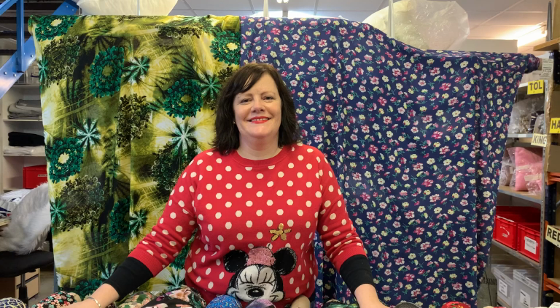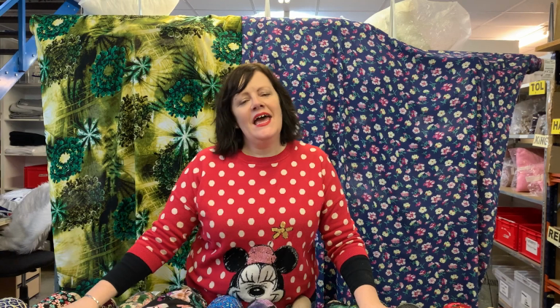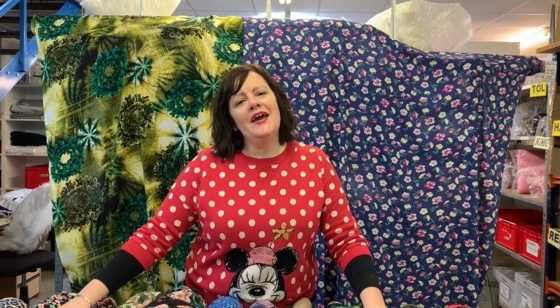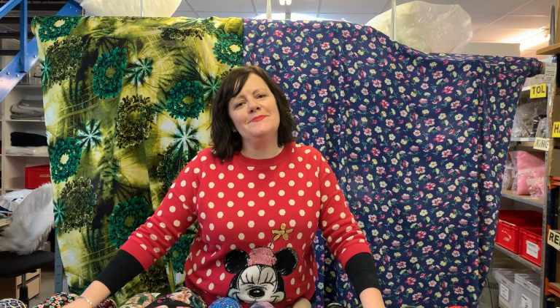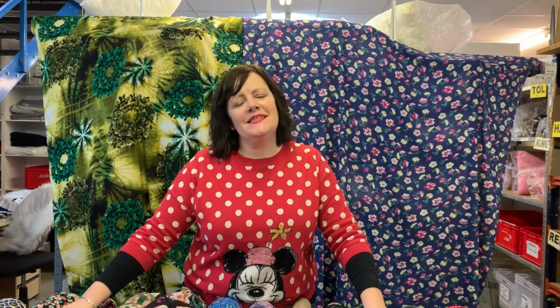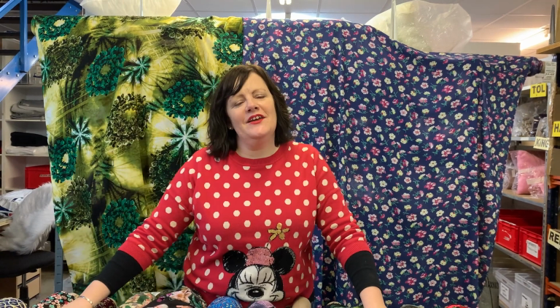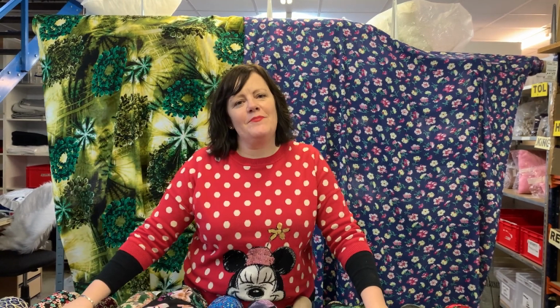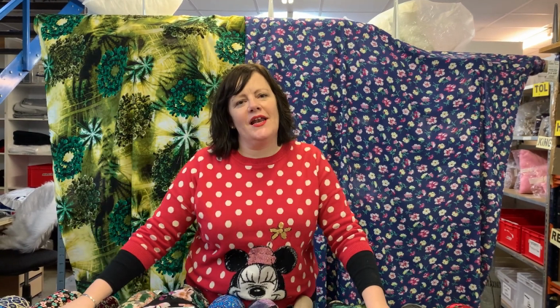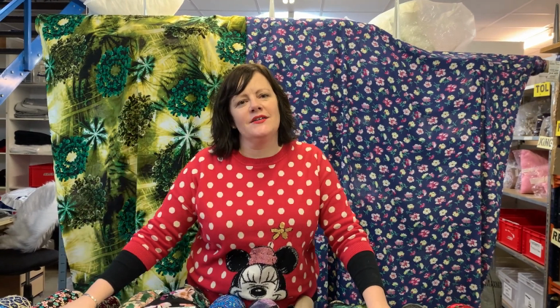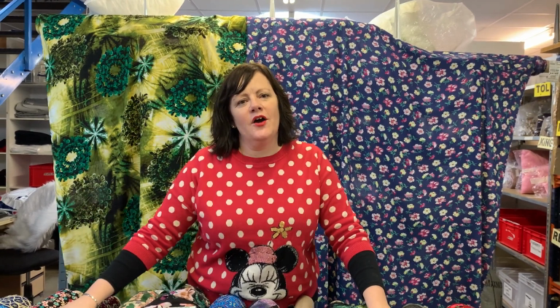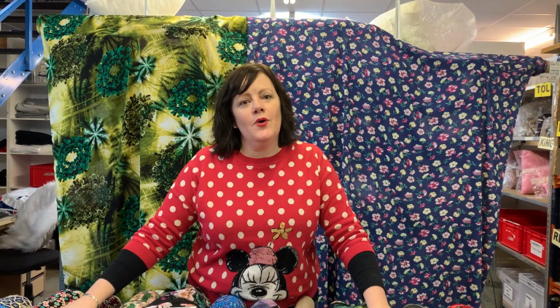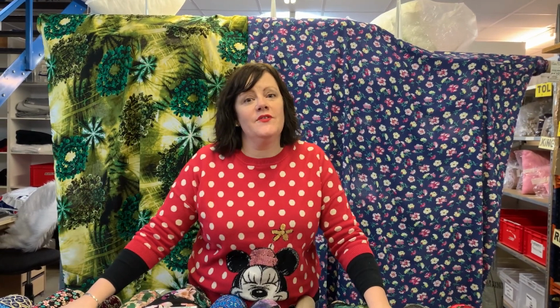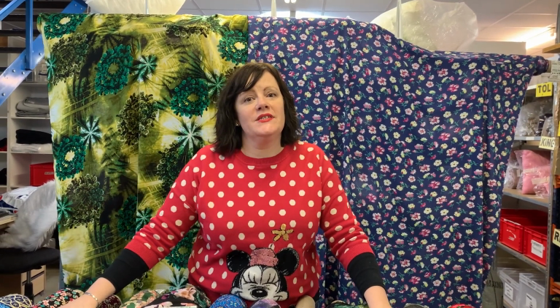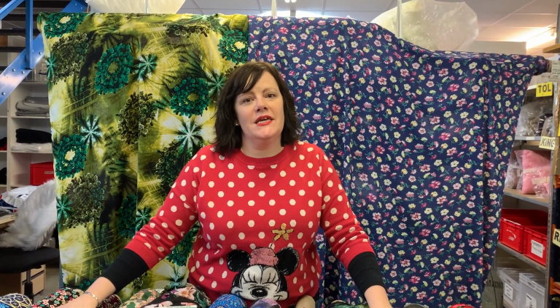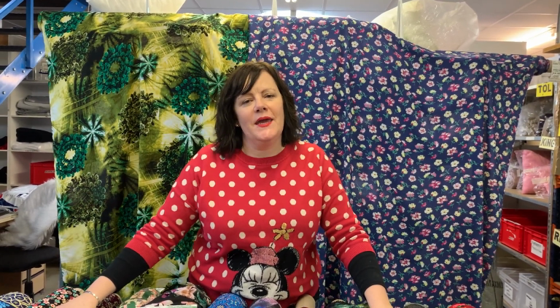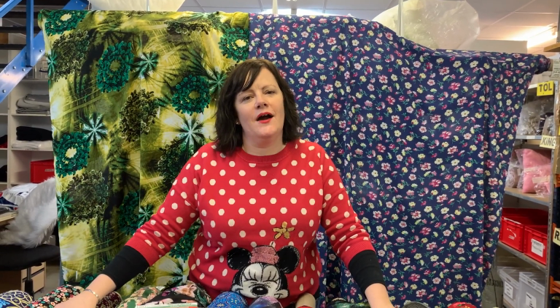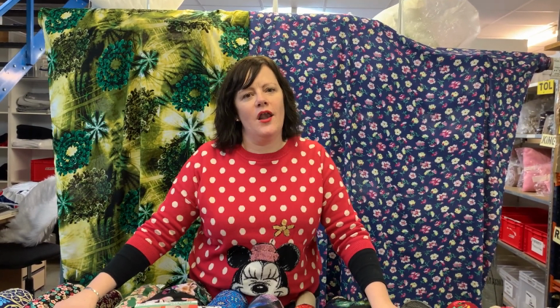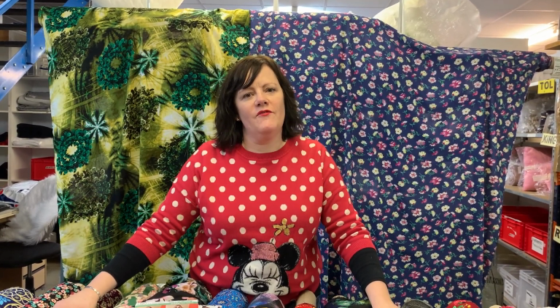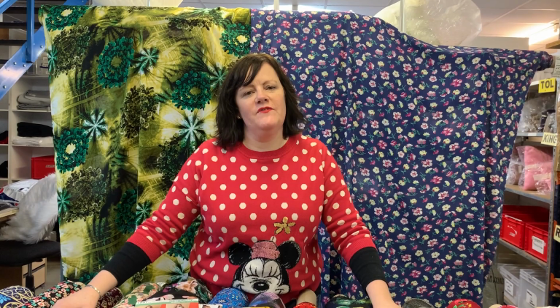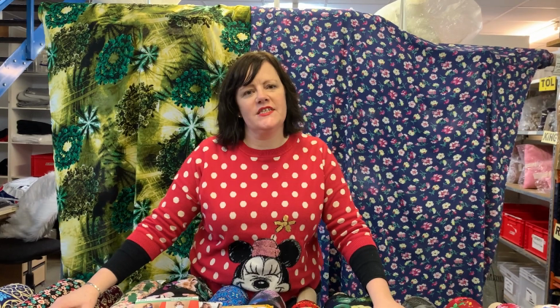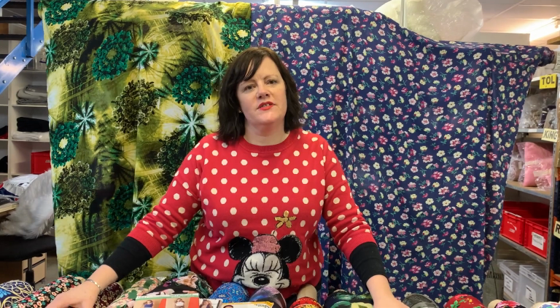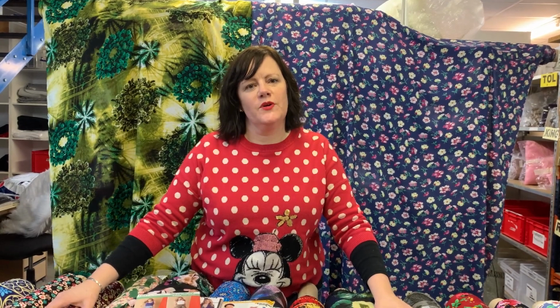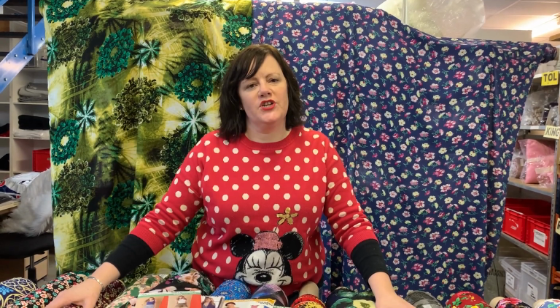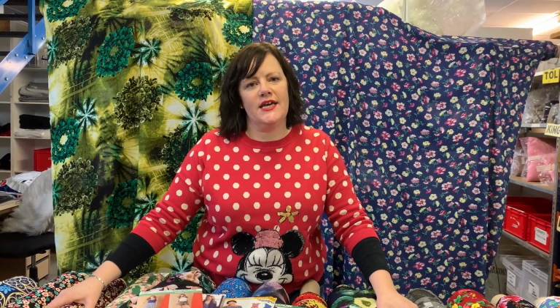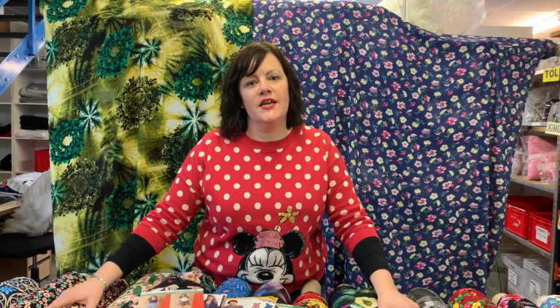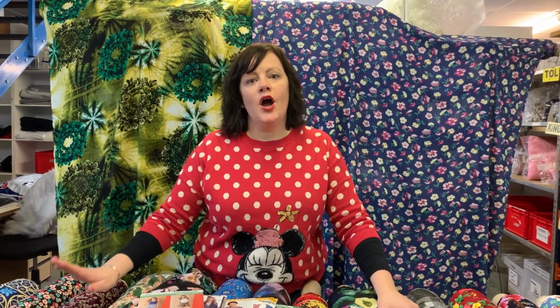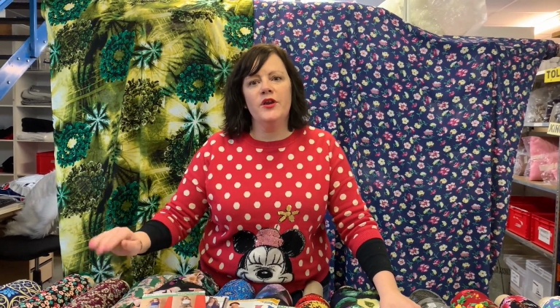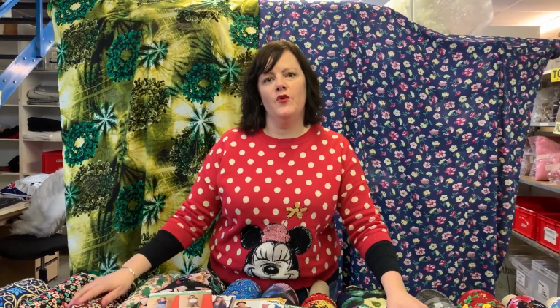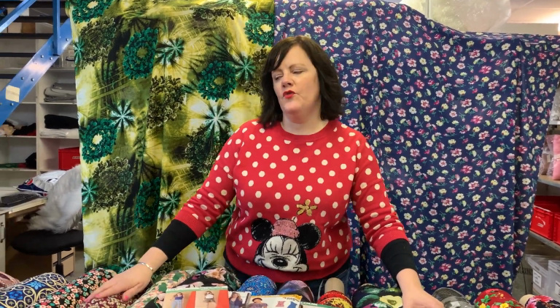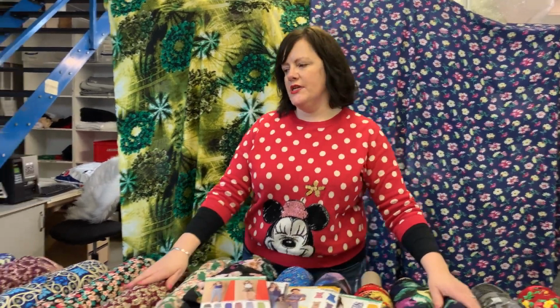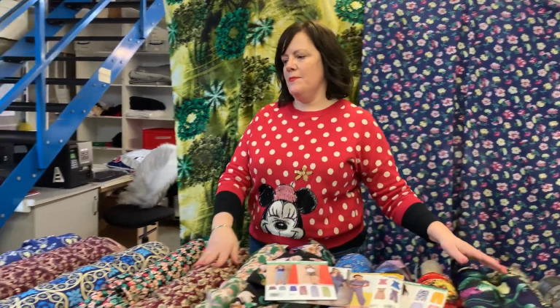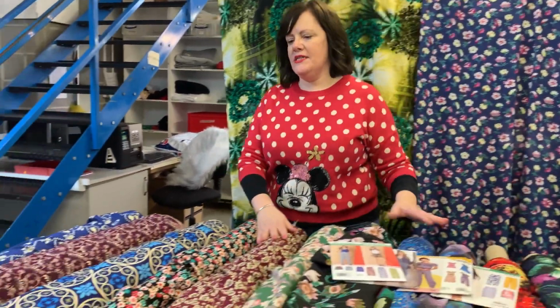Hello, it's Maxine at Fabricland. I thought I'd give you a sneak peek at our lovely viscoses we've just had in. Only £4.49 a metre.